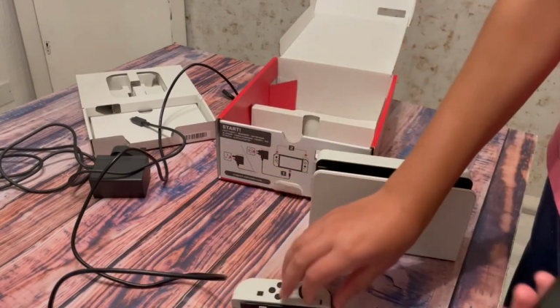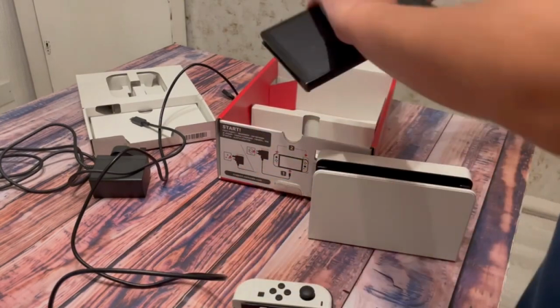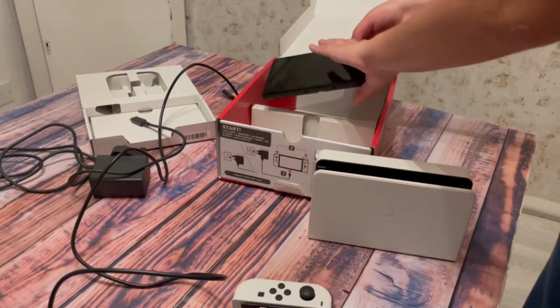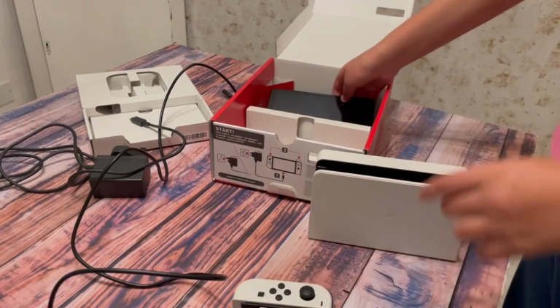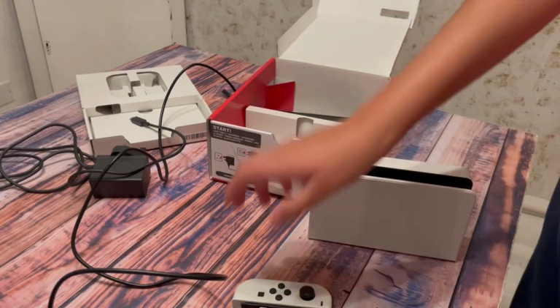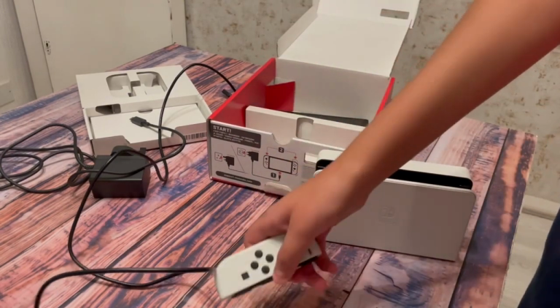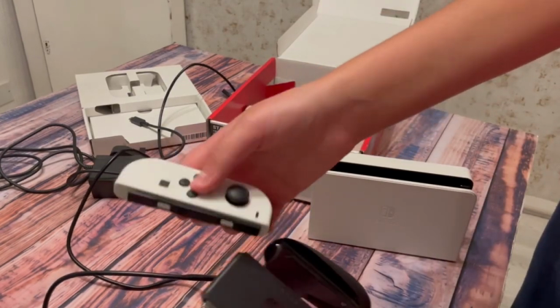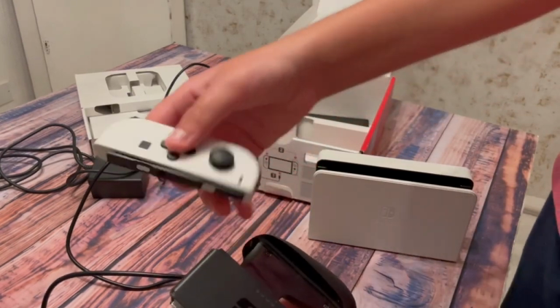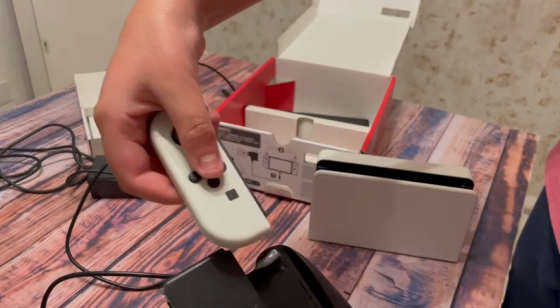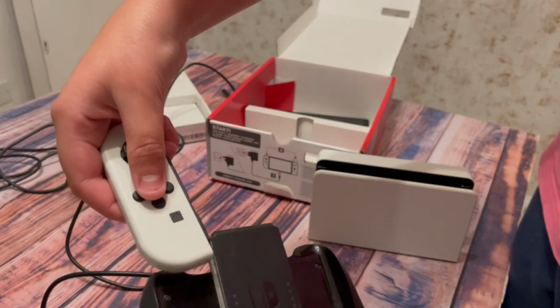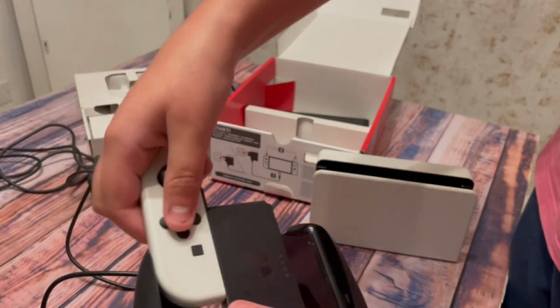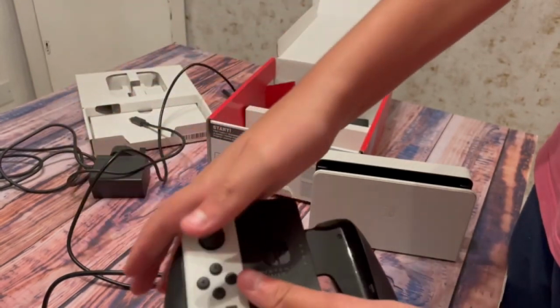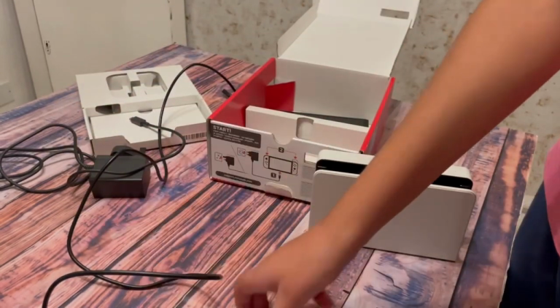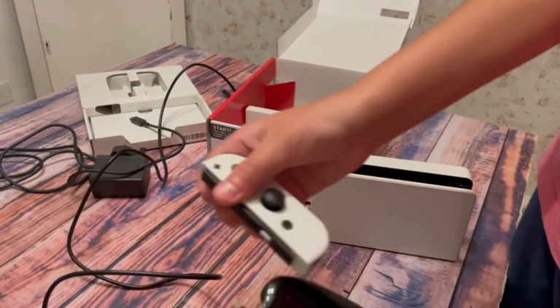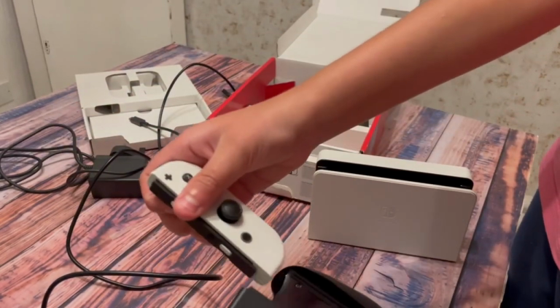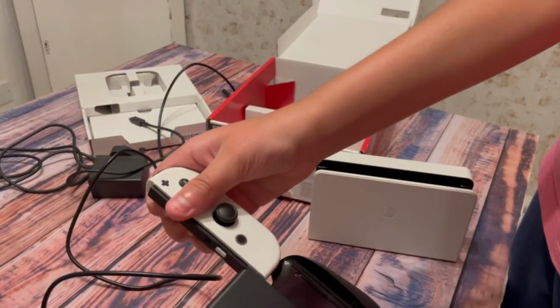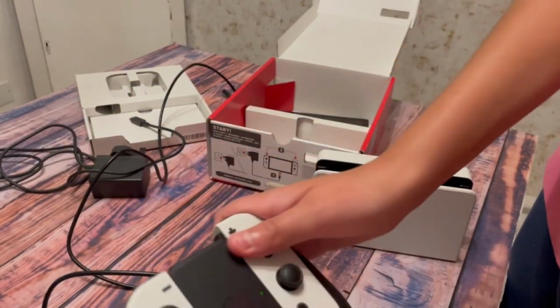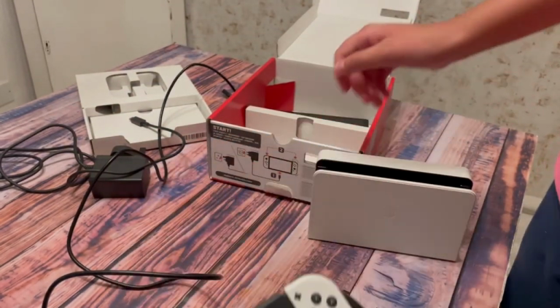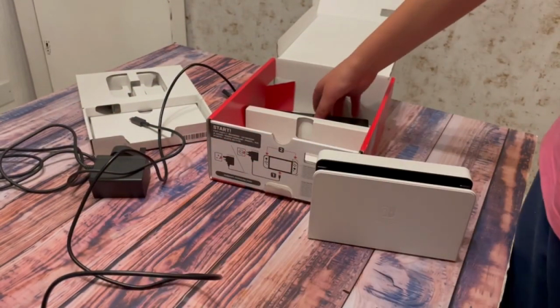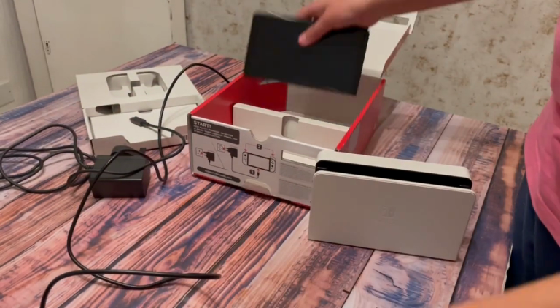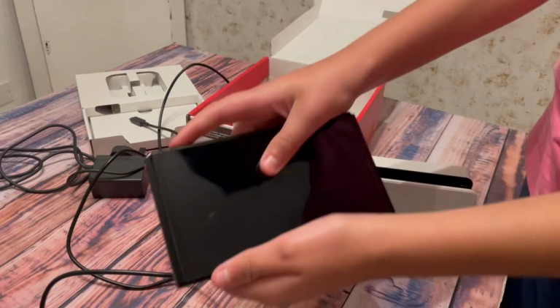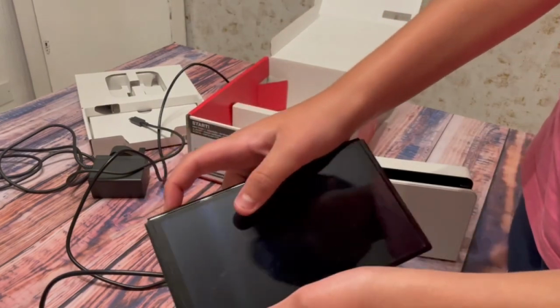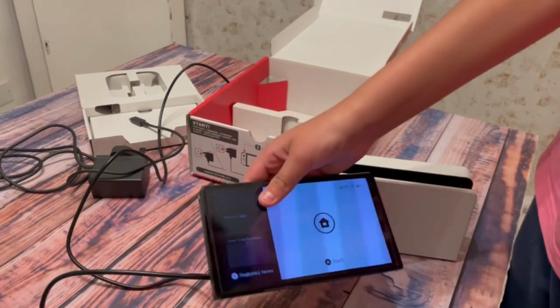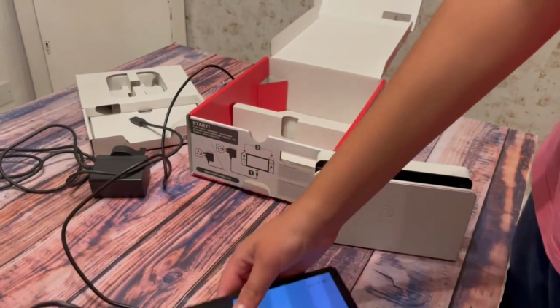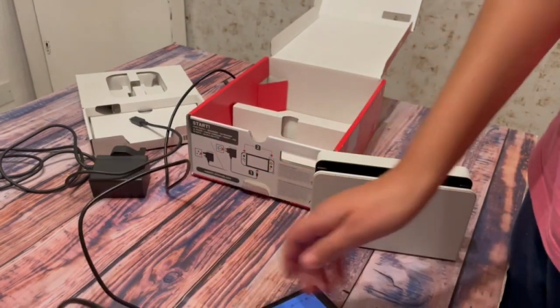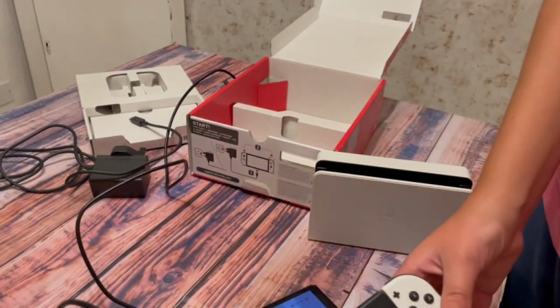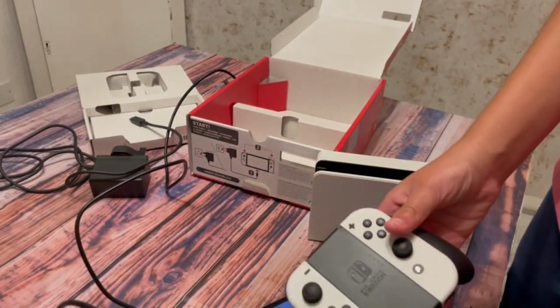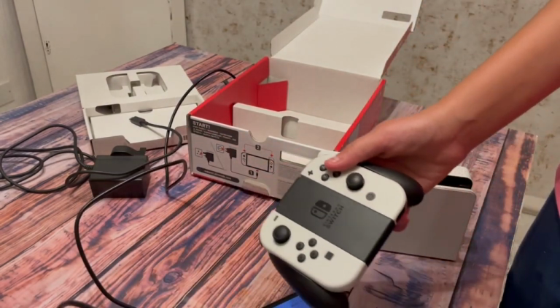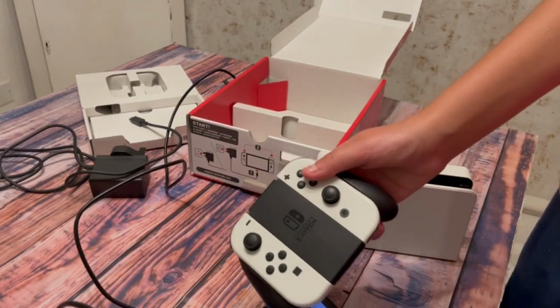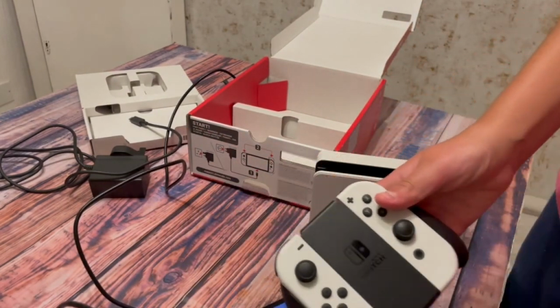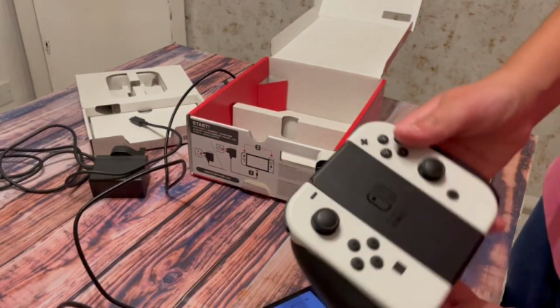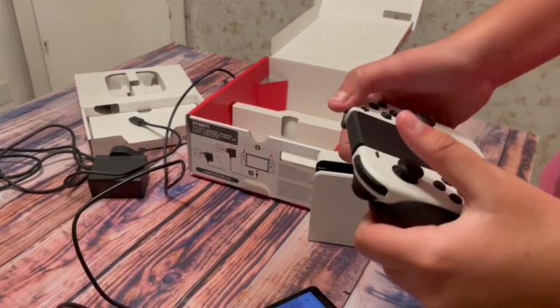If you want to take off your joysticks, there is a button to do so. You will be able to put them on this controller and it will automatically connect to your Nintendo Switch, as you can see now.